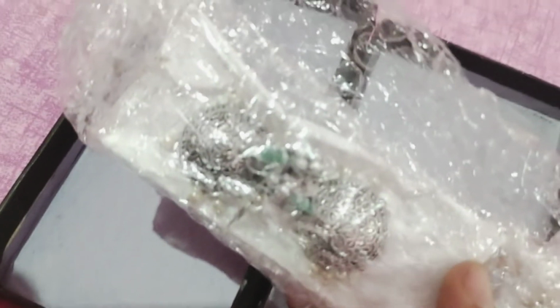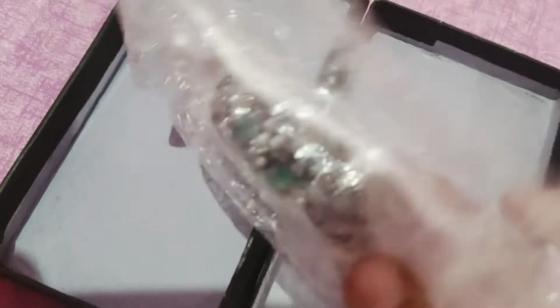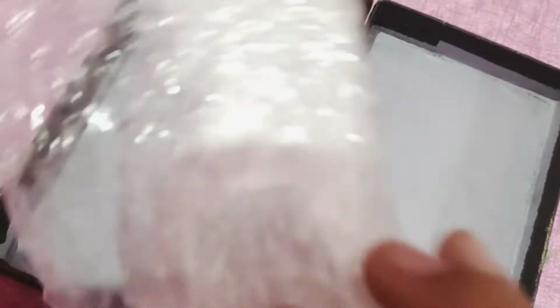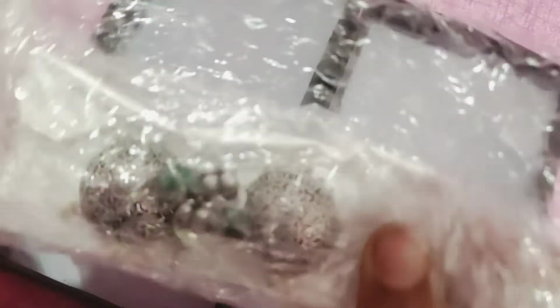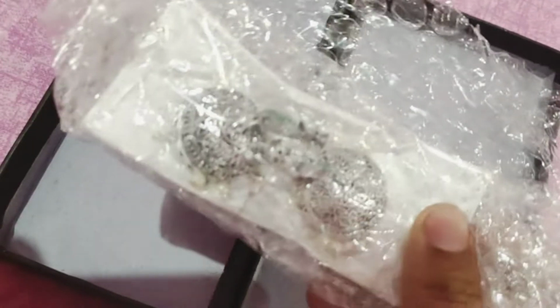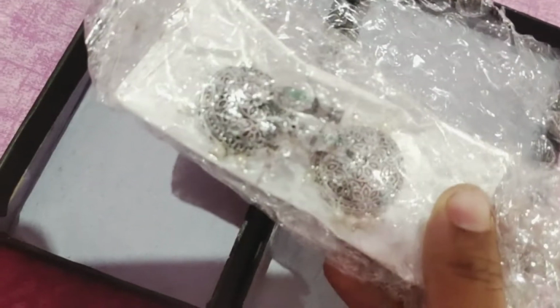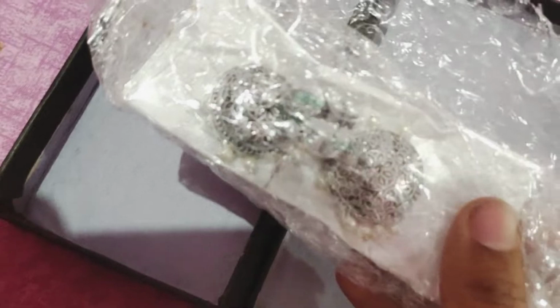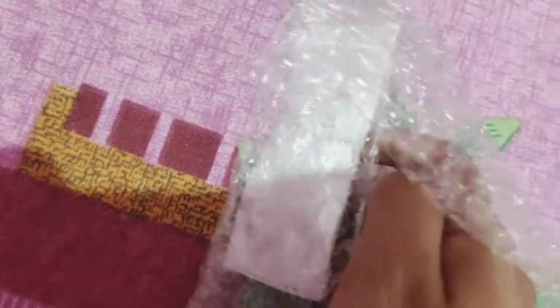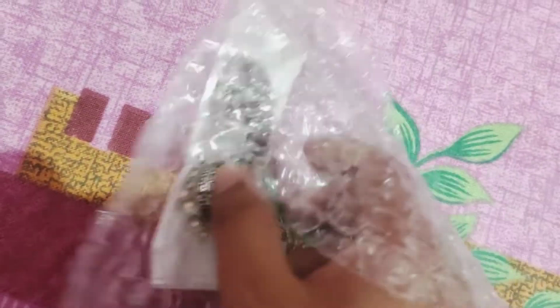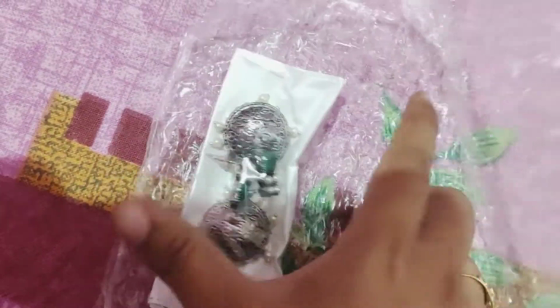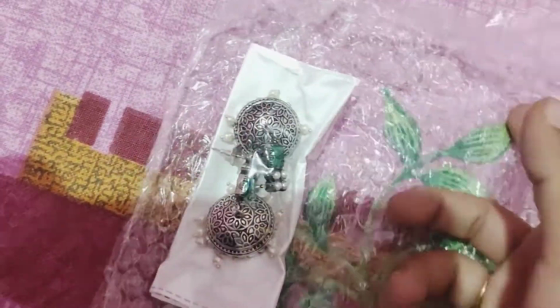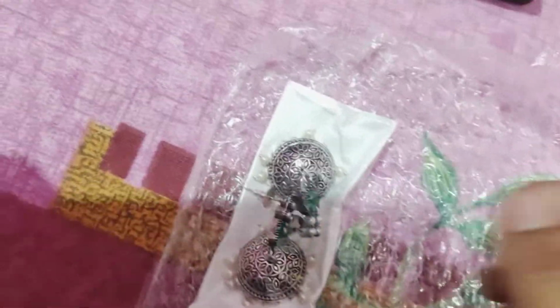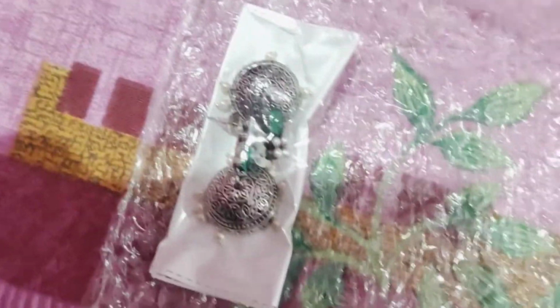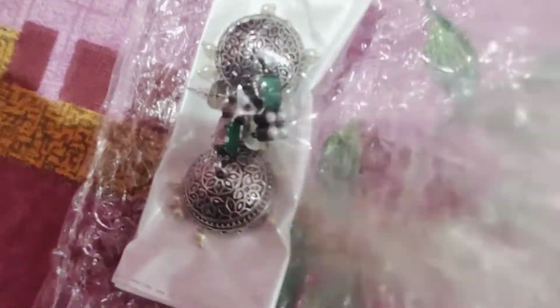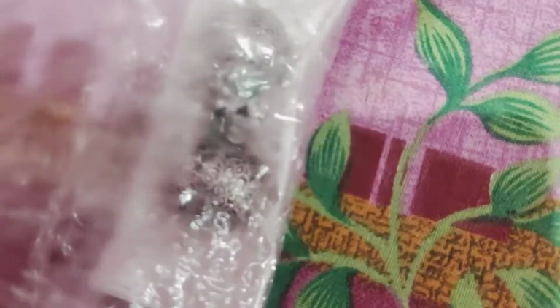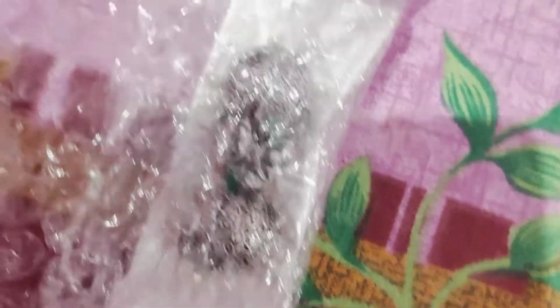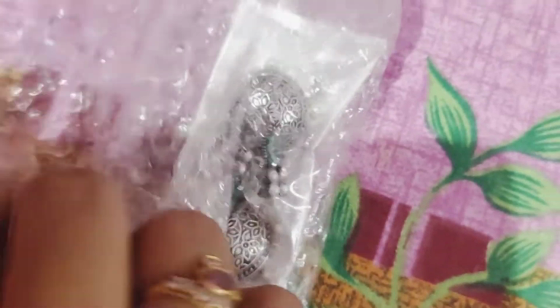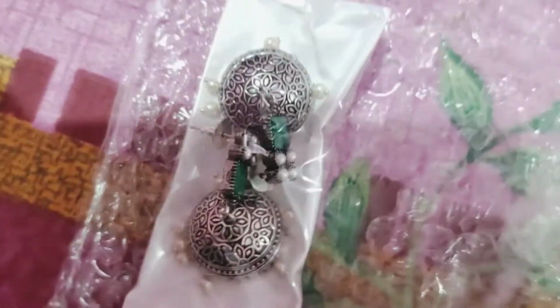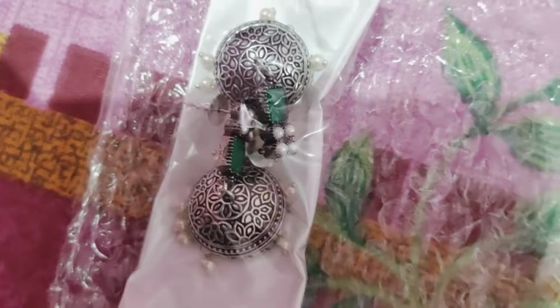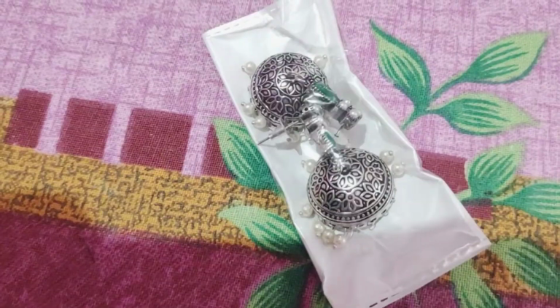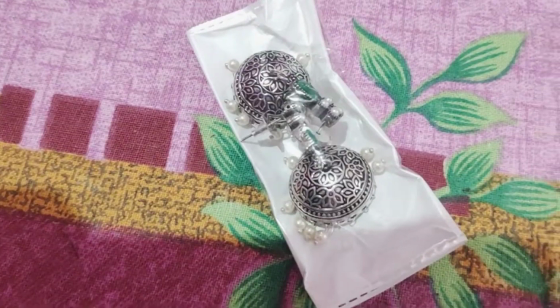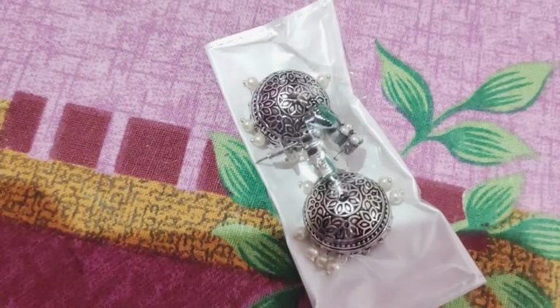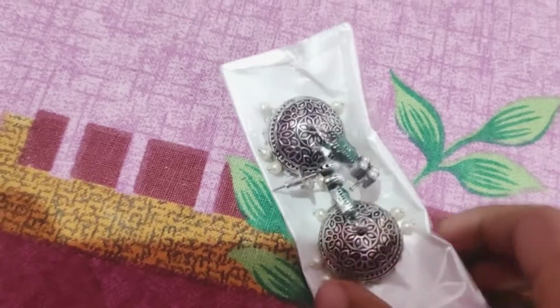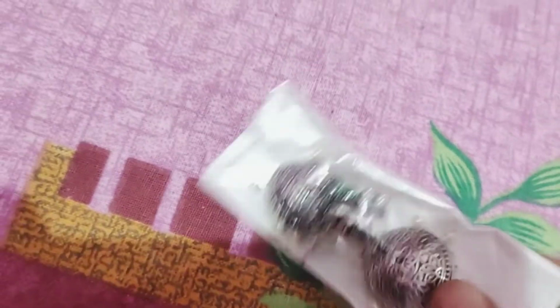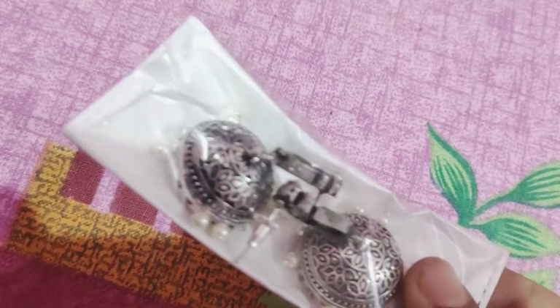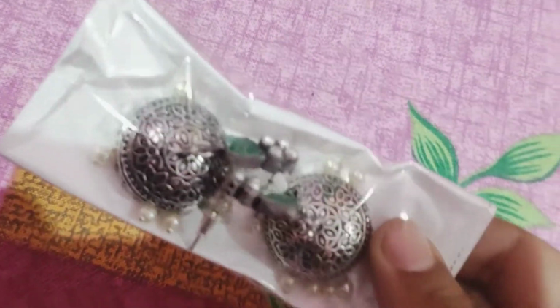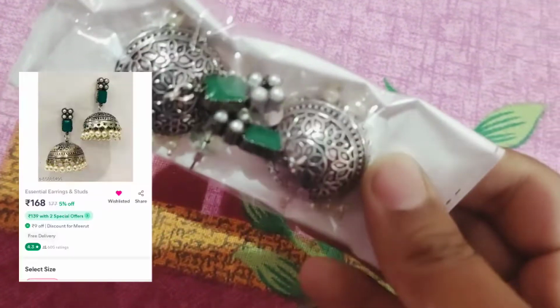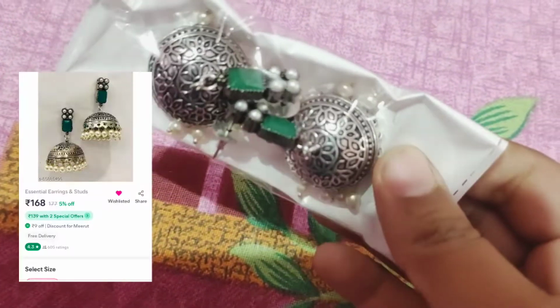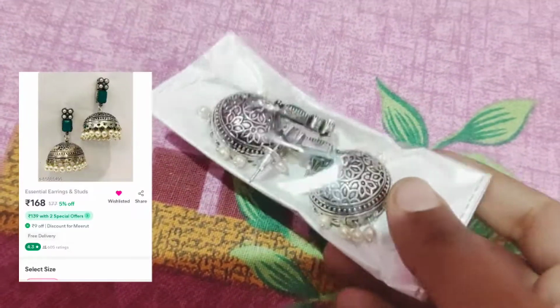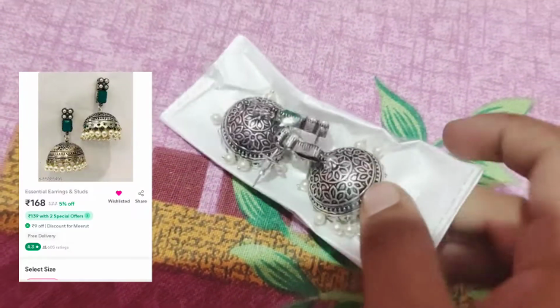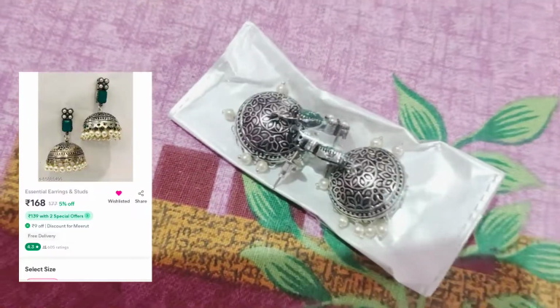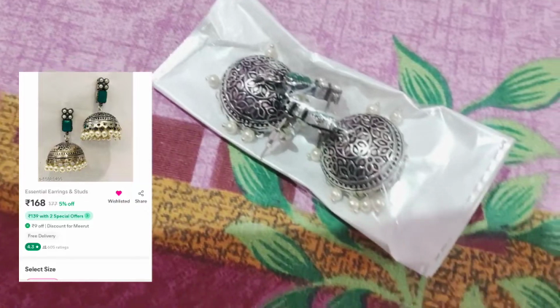The packing is very cool. I ordered jhumka which are green and silver colors, and these are the same as in the picture — these are beautiful!